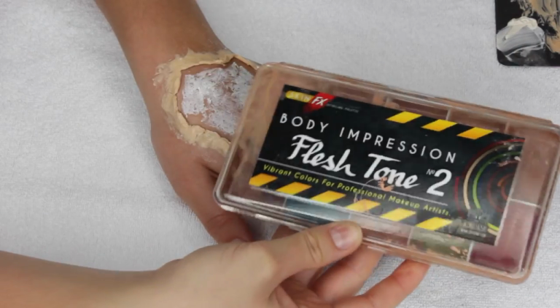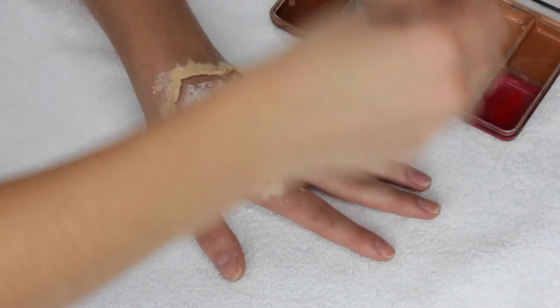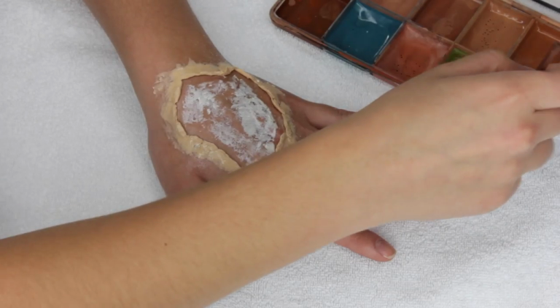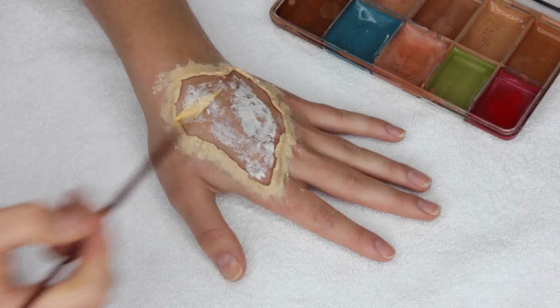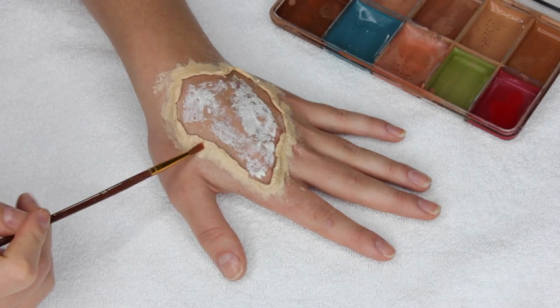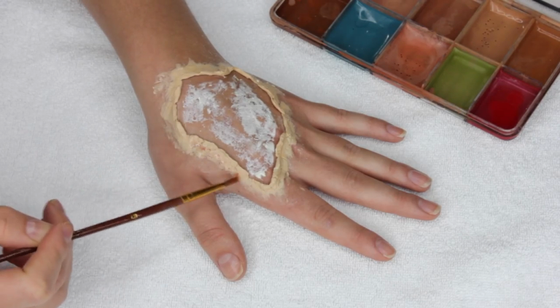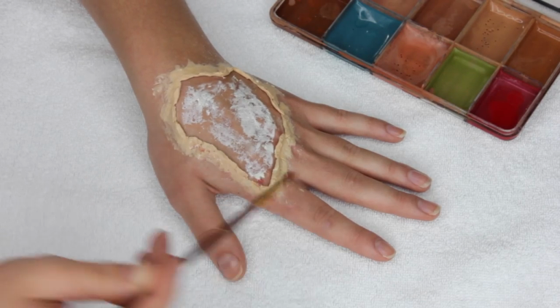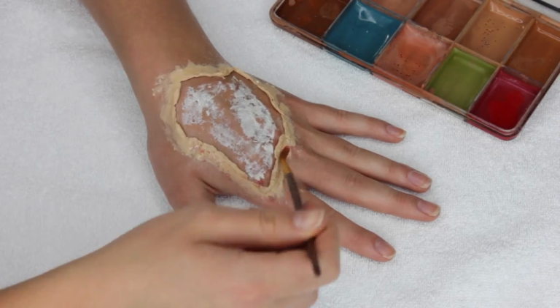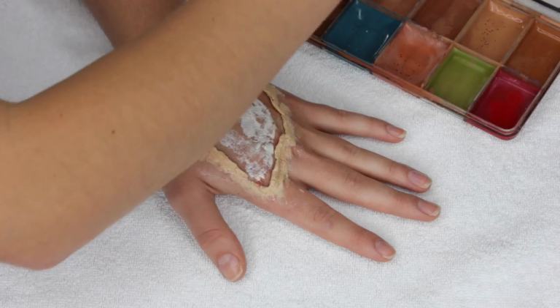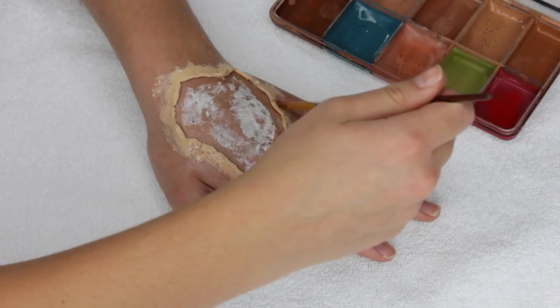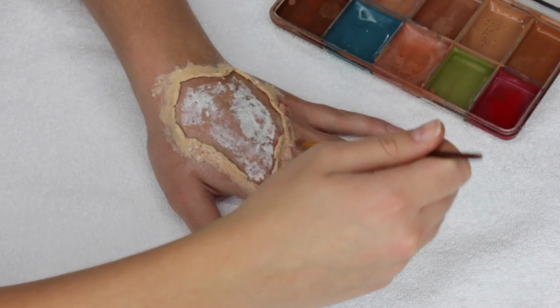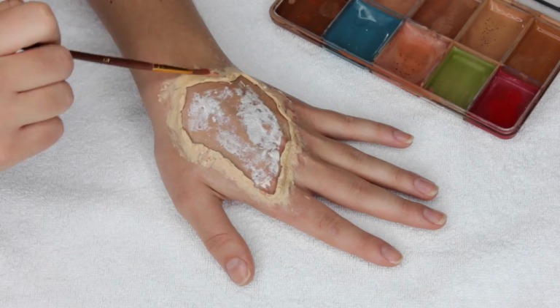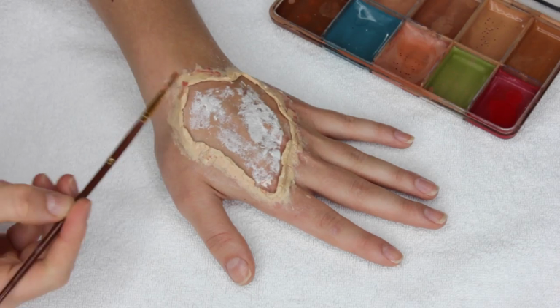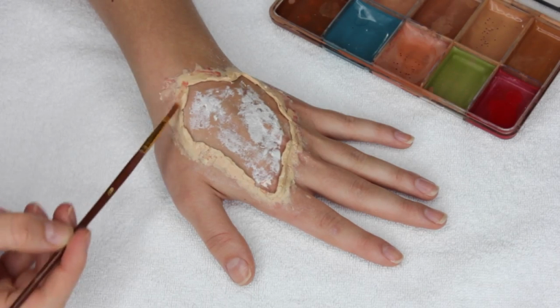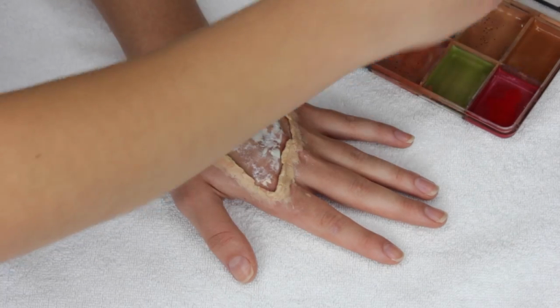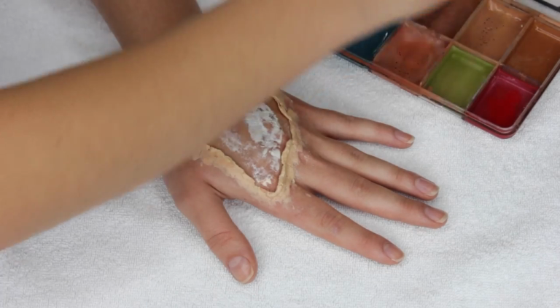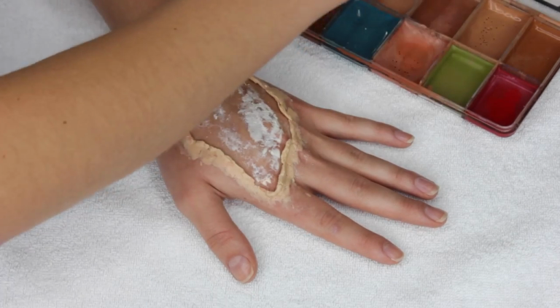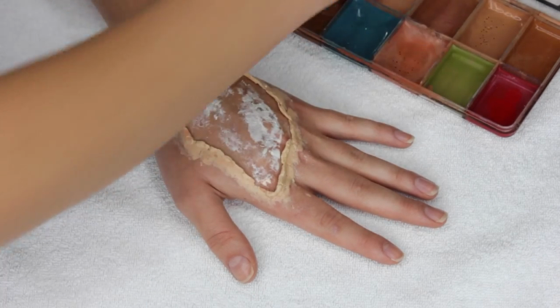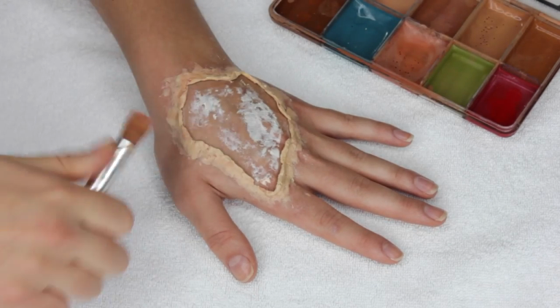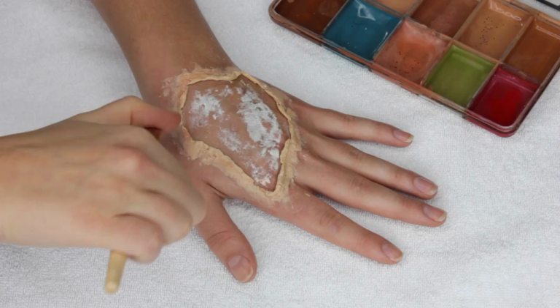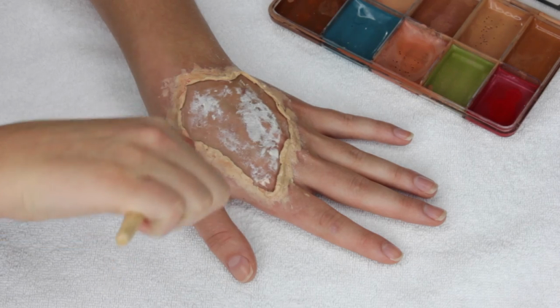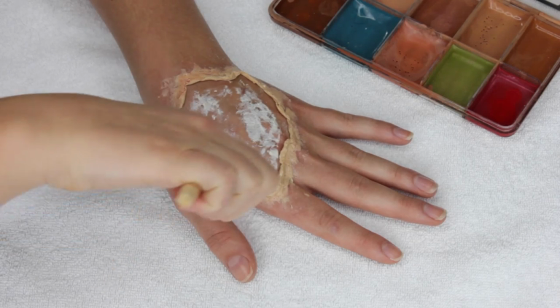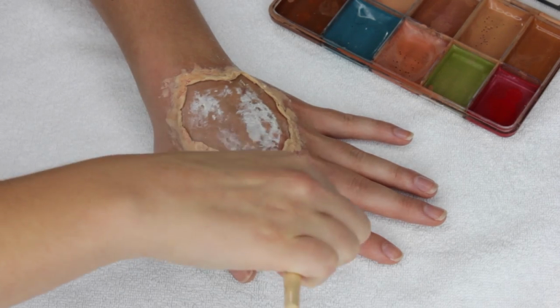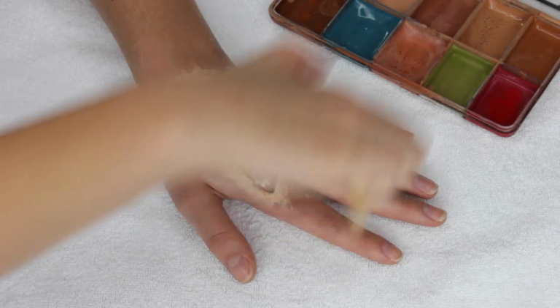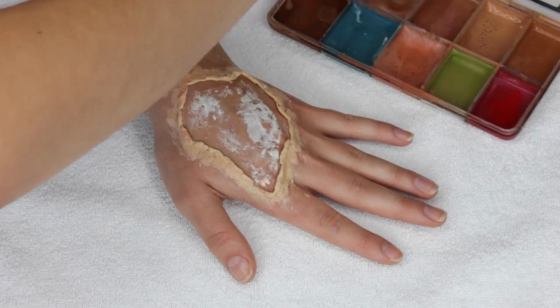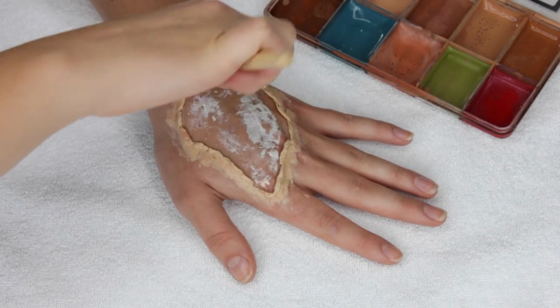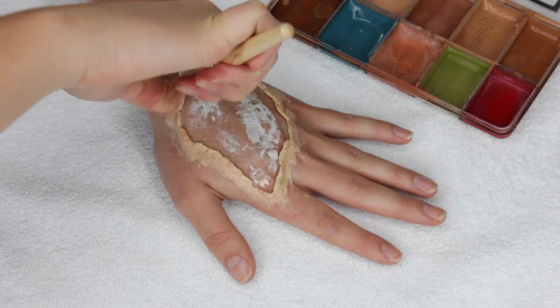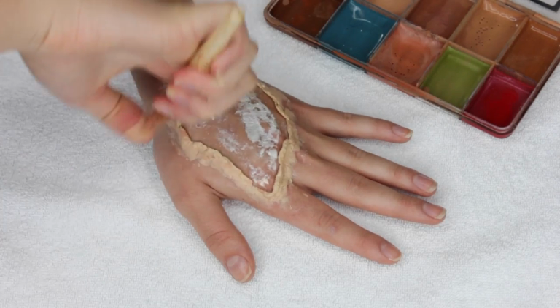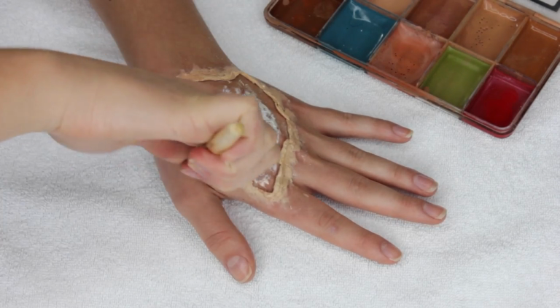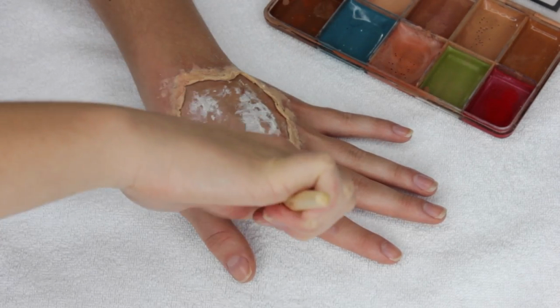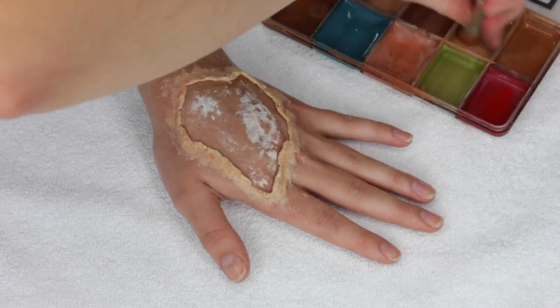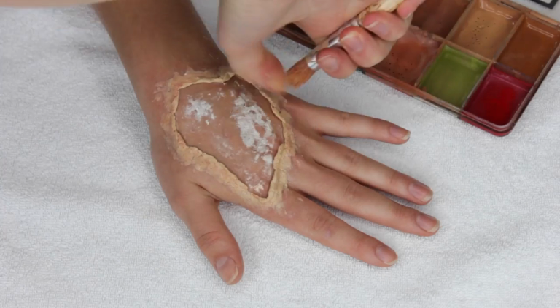I'm taking an alcohol activated palette and I'm going to color the wax area a bit. I'm just going to use the red adjuster to pull the wax a bit more on the pink side, and I'm also splattering some other tones onto it for some more dimension. This is more of a precautionary step, just in case the wax peaks through the blood, so you don't have to worry about this step being too perfect.